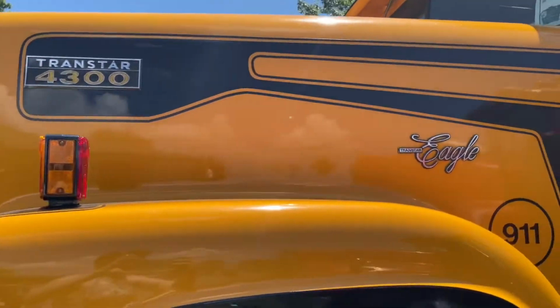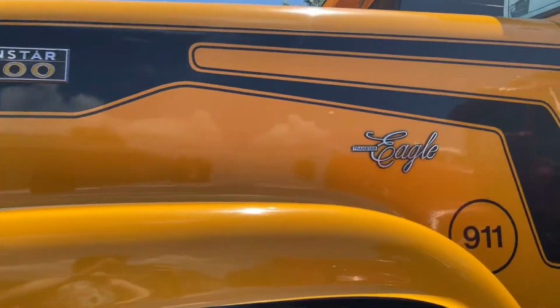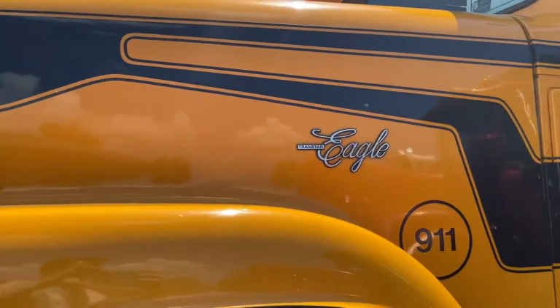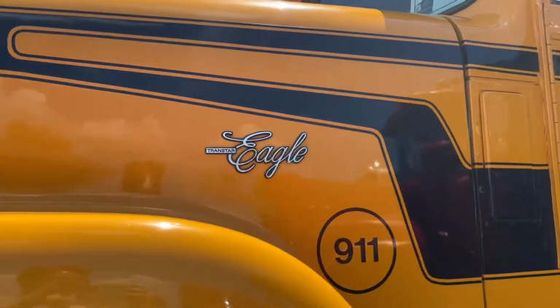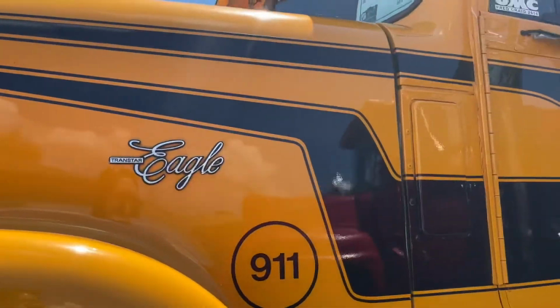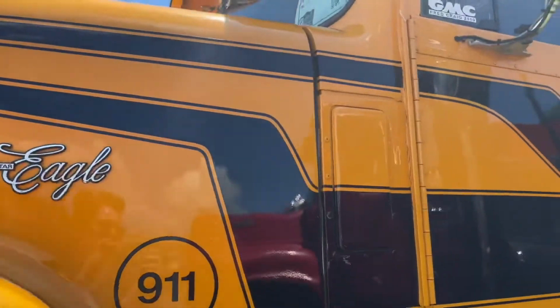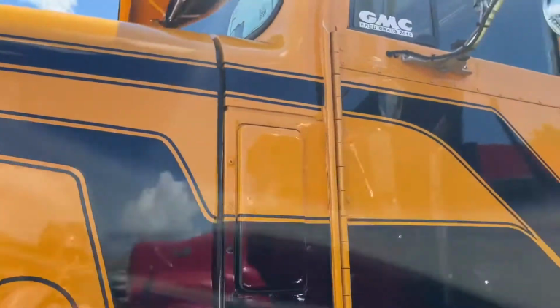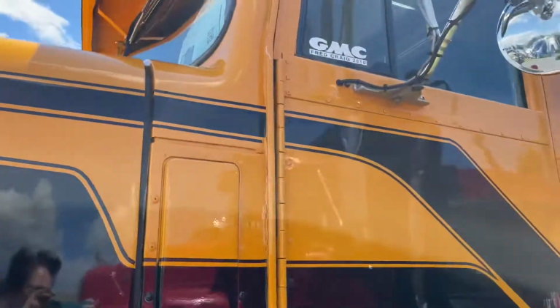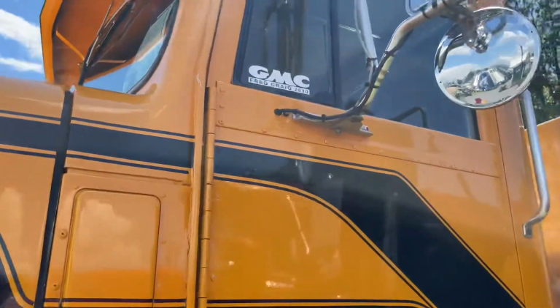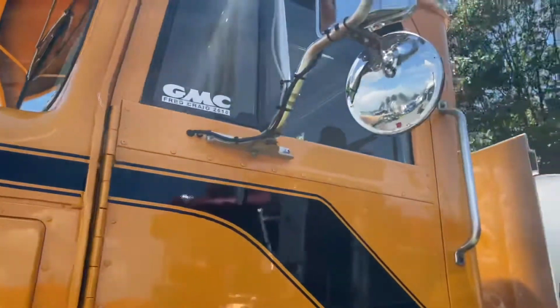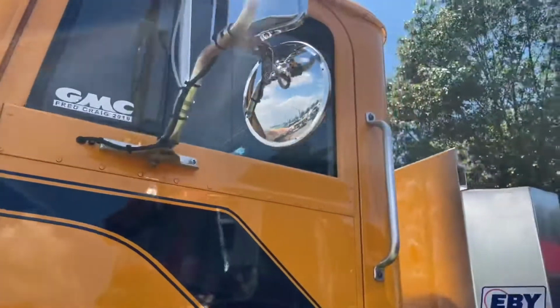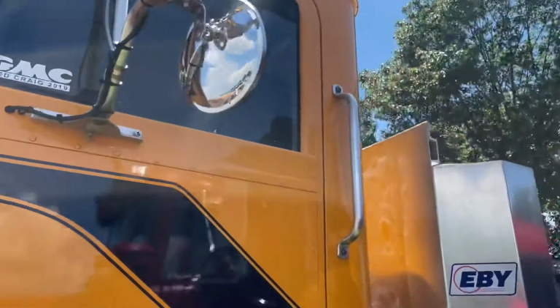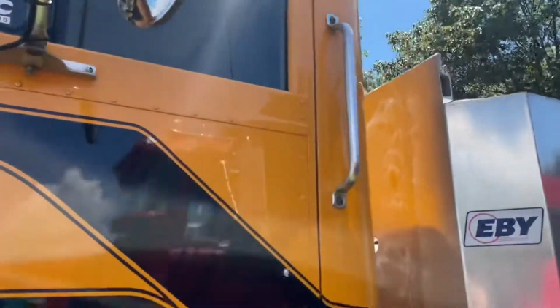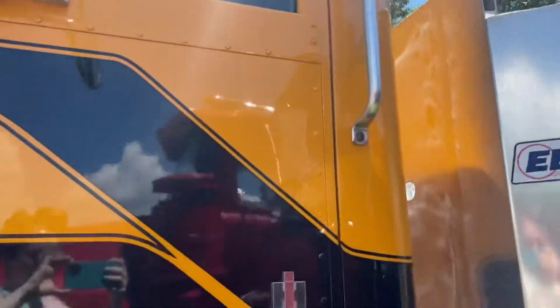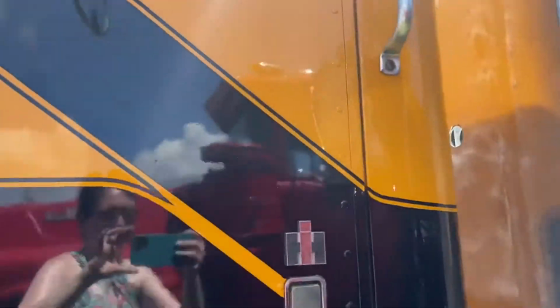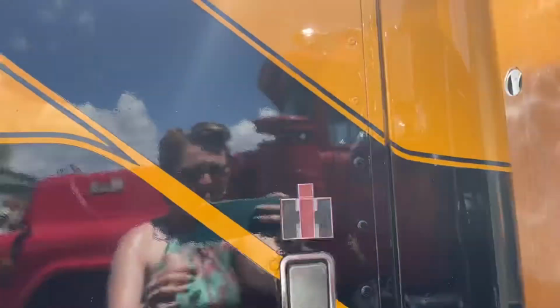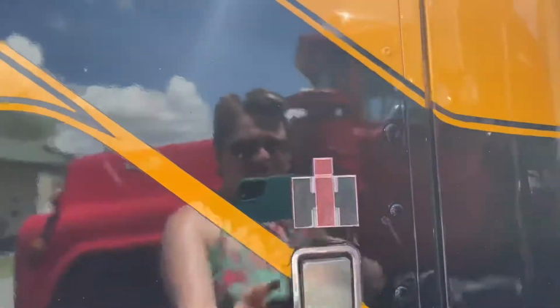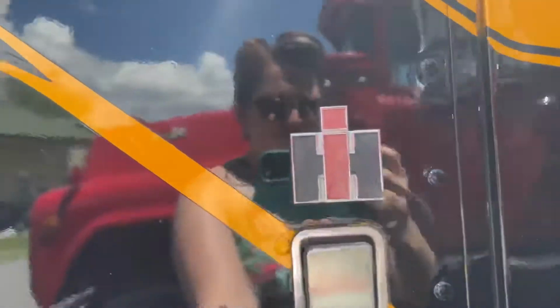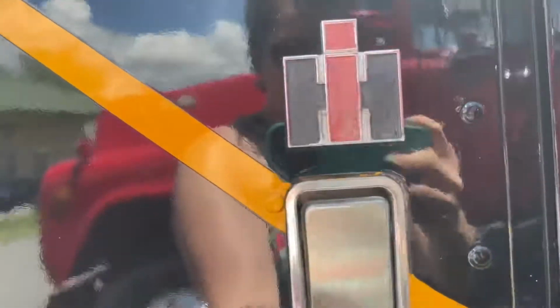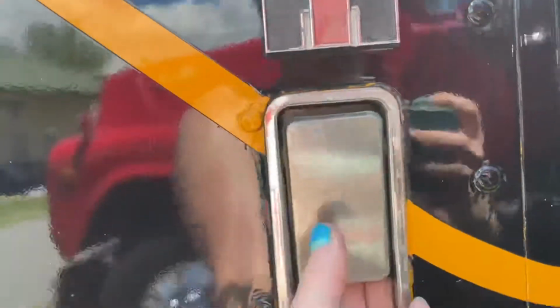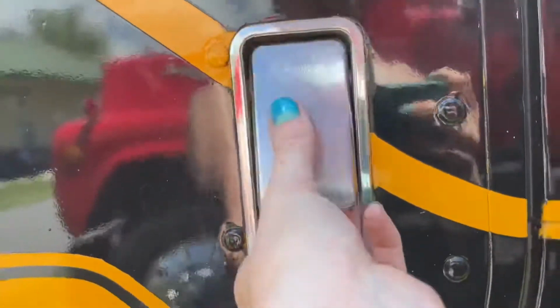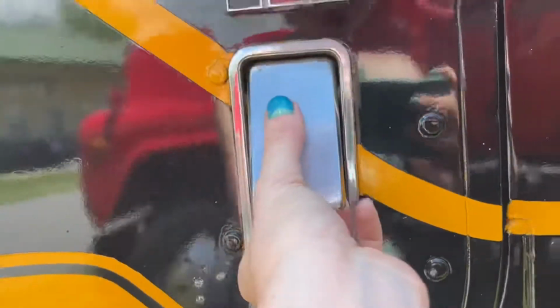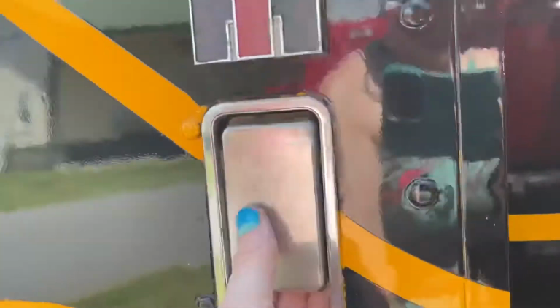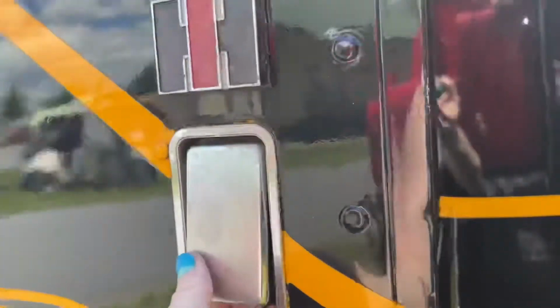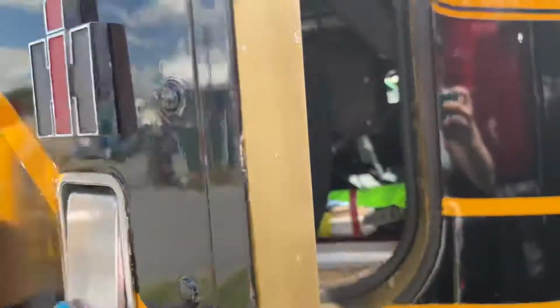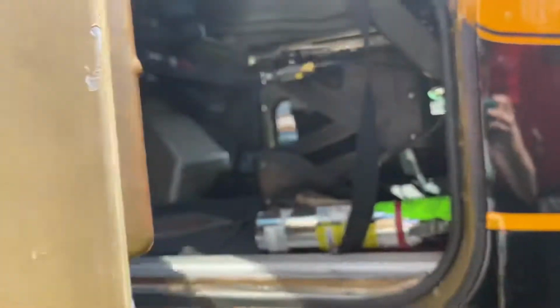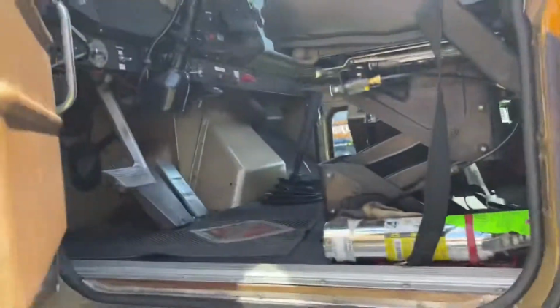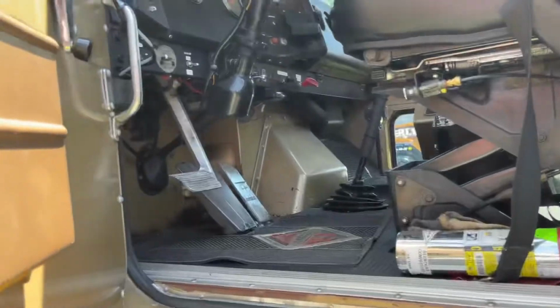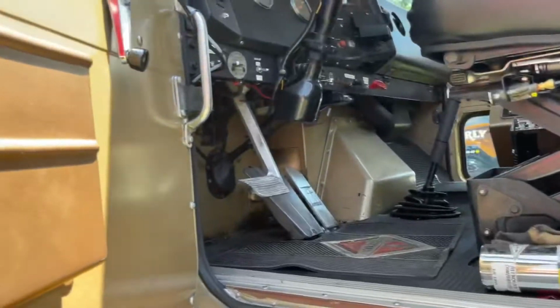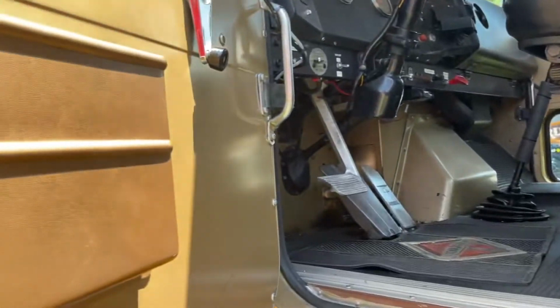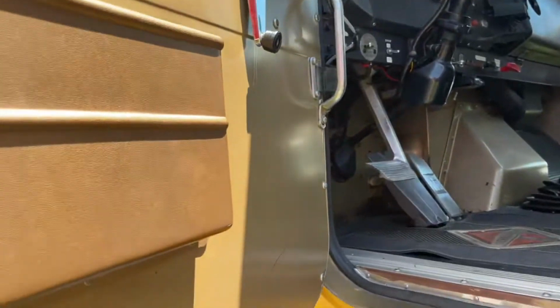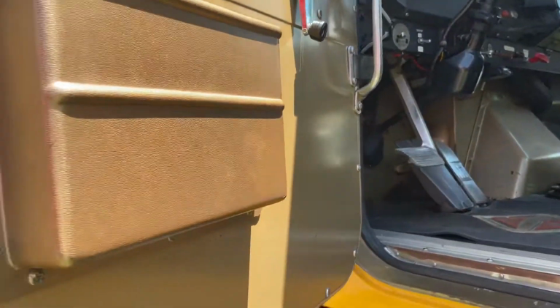It was built — took a year to build, from my understanding — and so it's titled as a 1975. I bought it from a friend in Salisbury, Maryland, who had redone some of it.